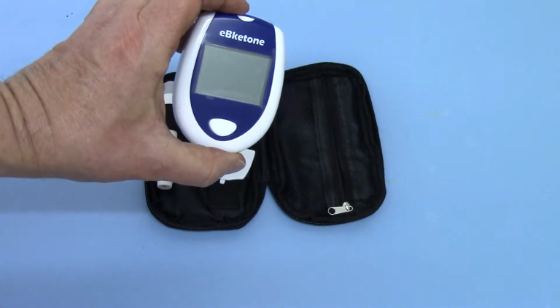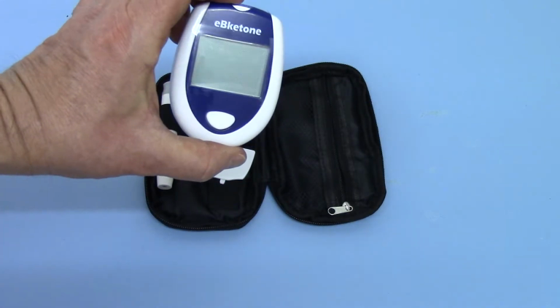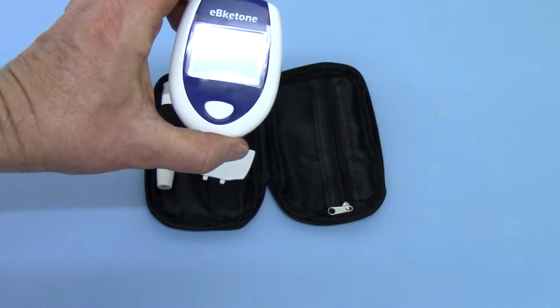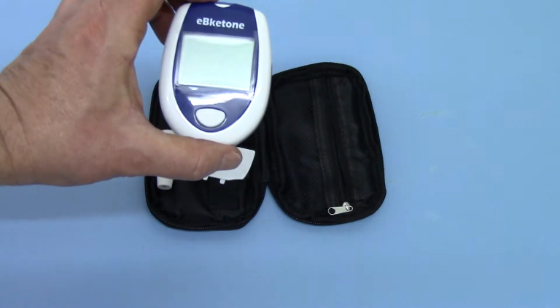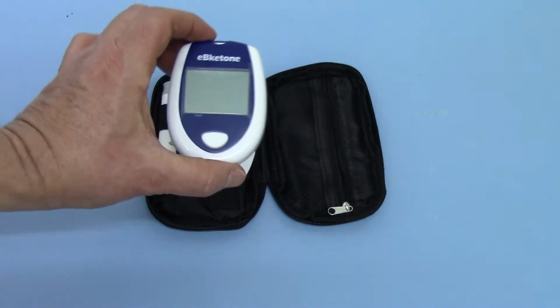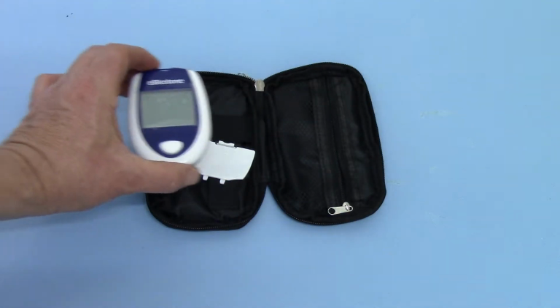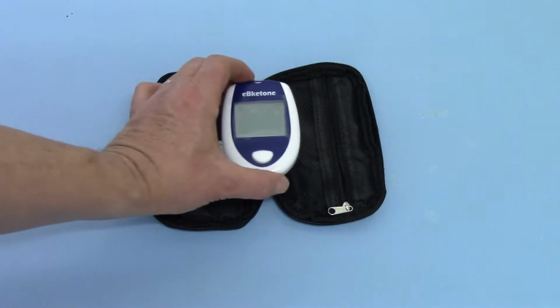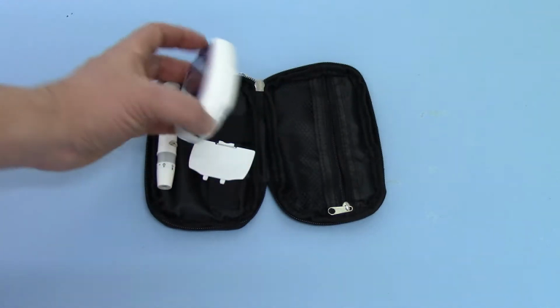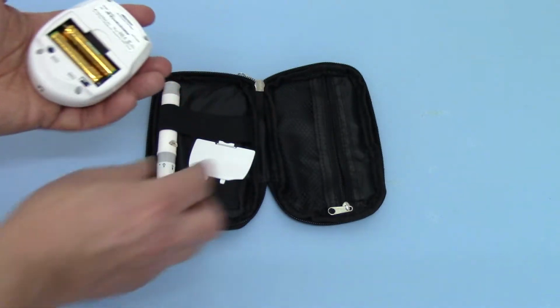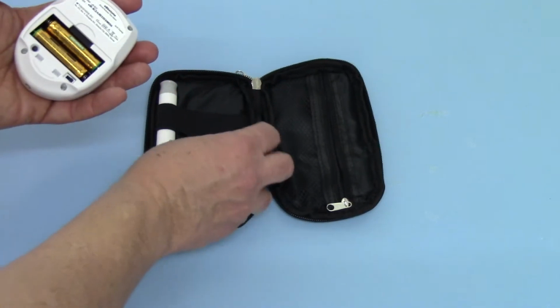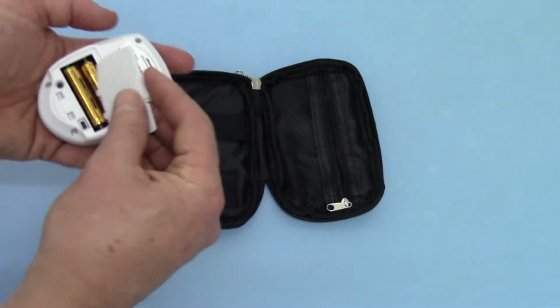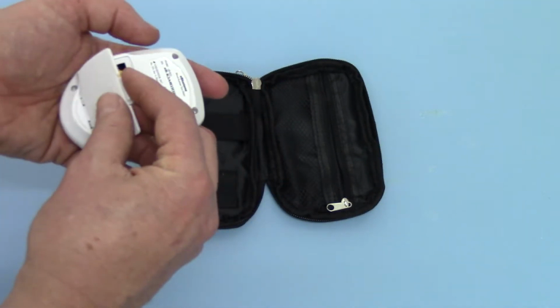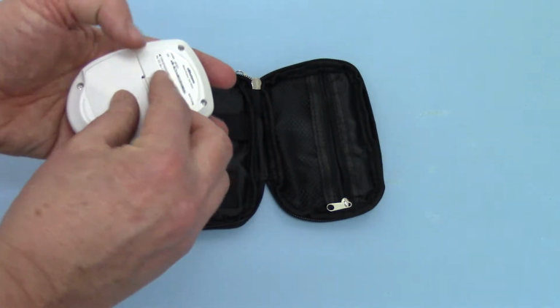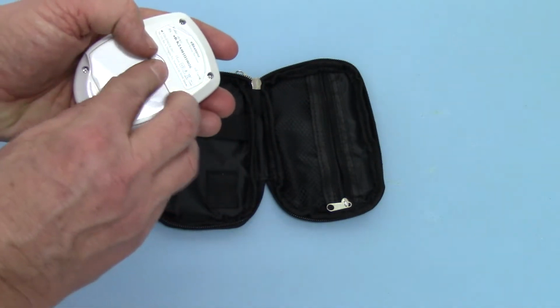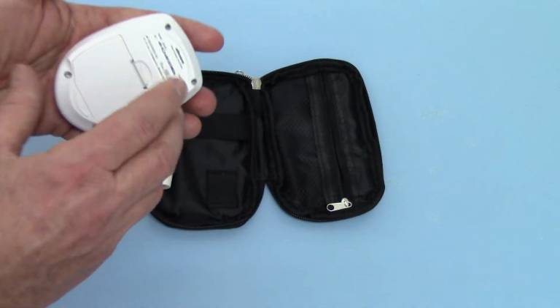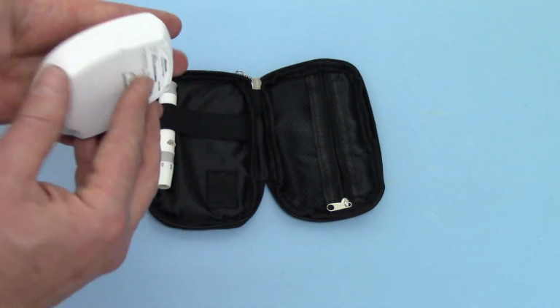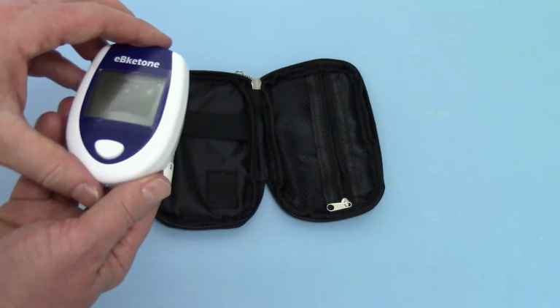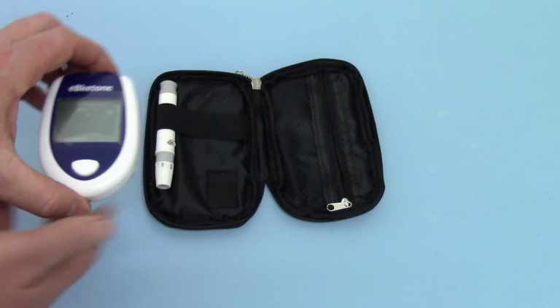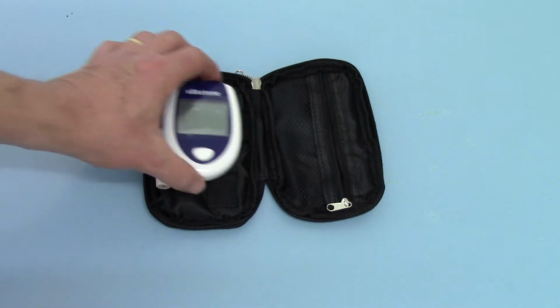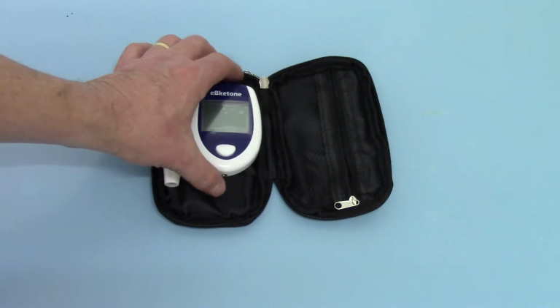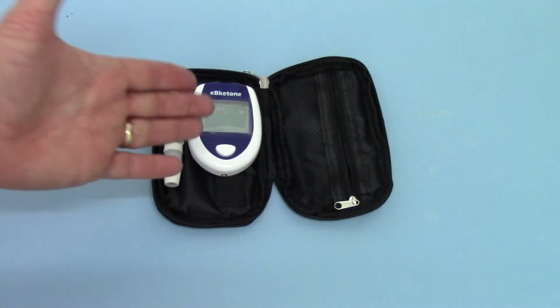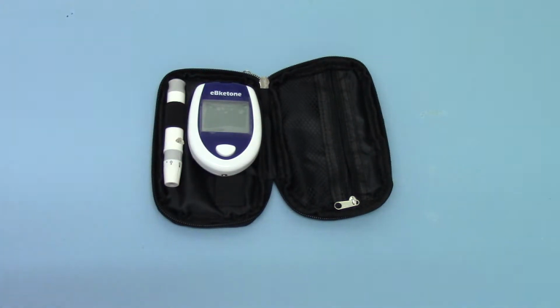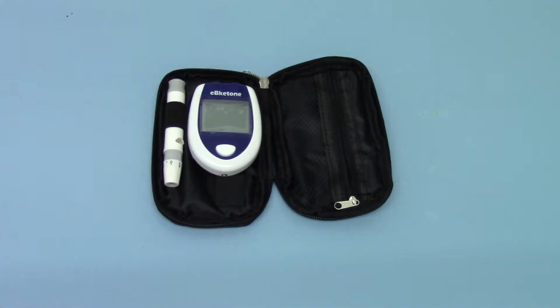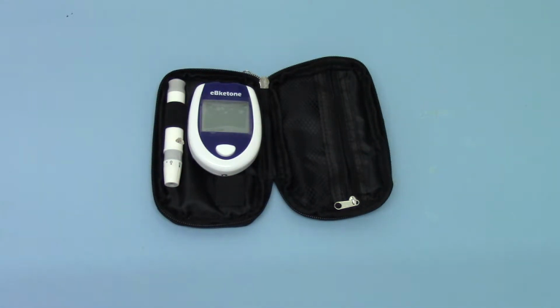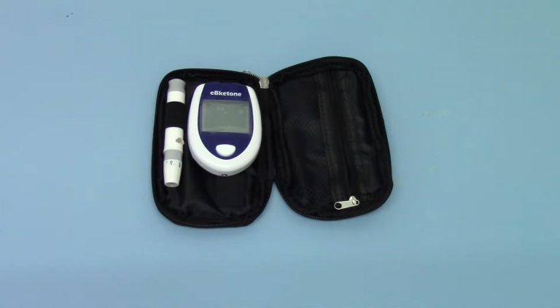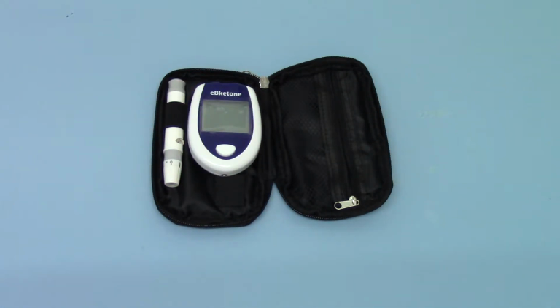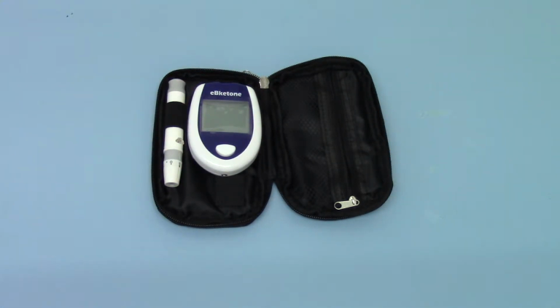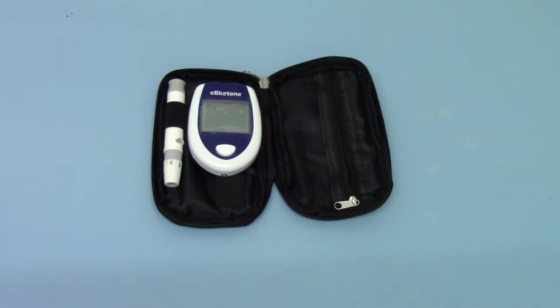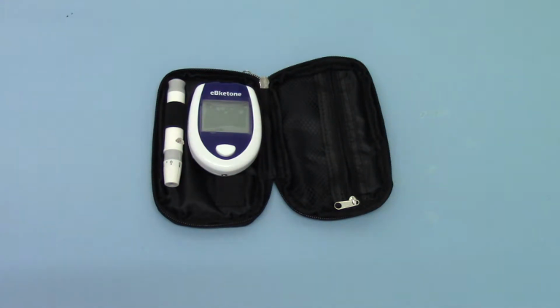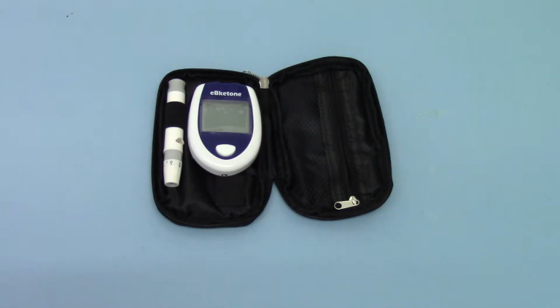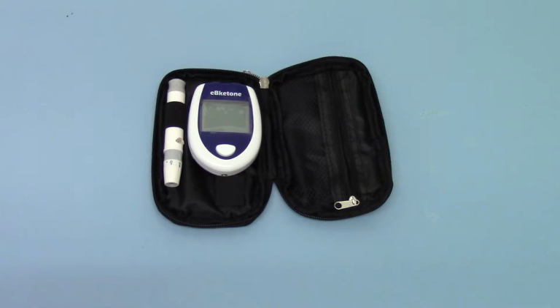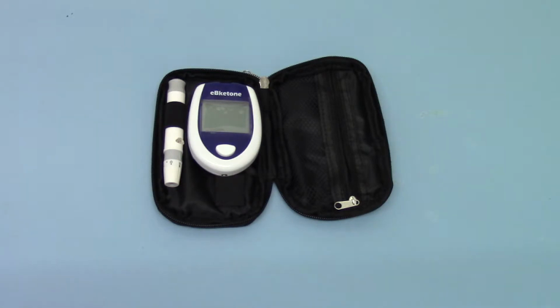The meter switches itself off. The time is now correctly set and you can put the battery compartment back on. You'll see it has an auto-off function which saves the battery. You're now ready to do your first test.